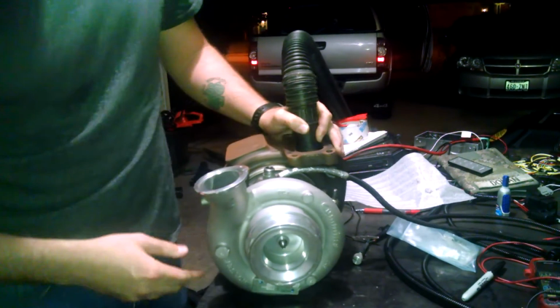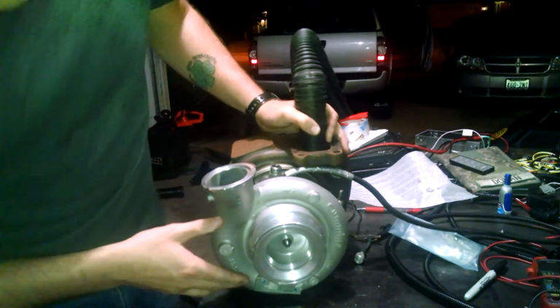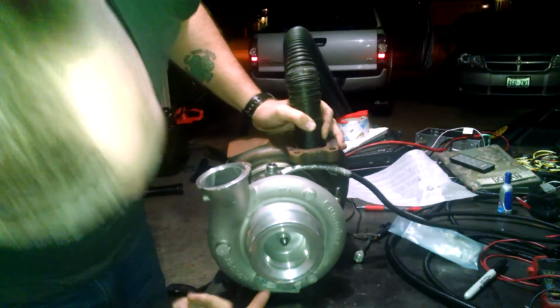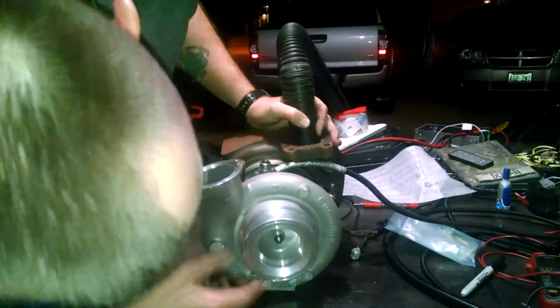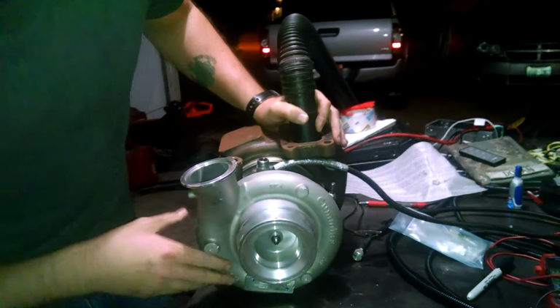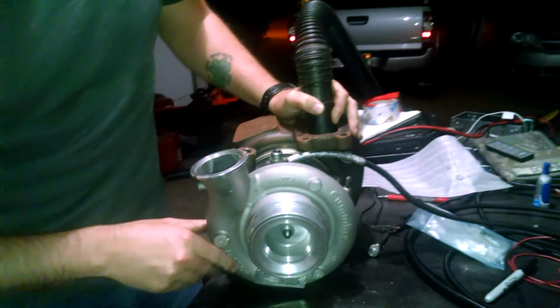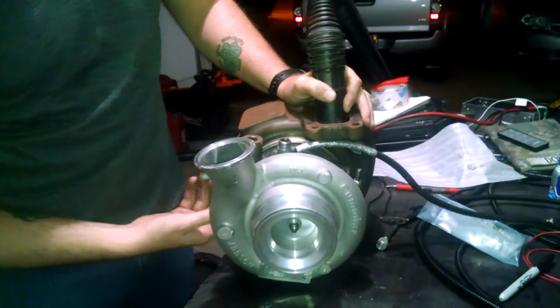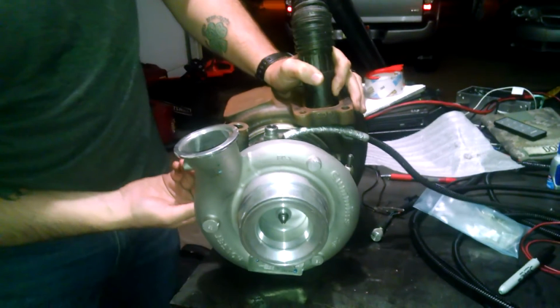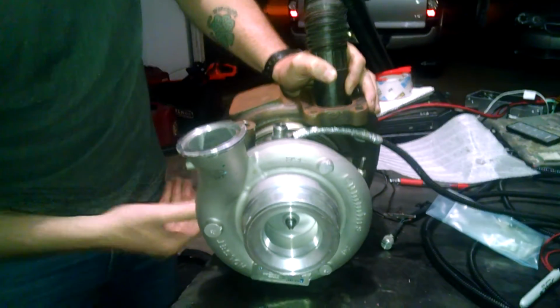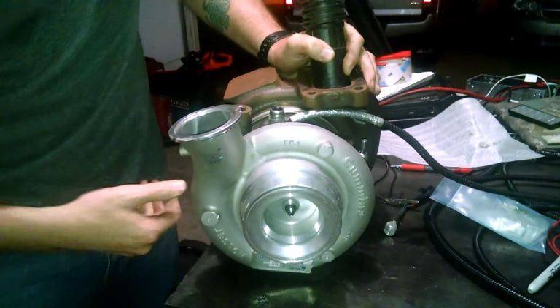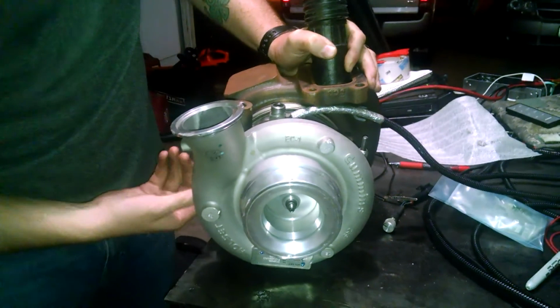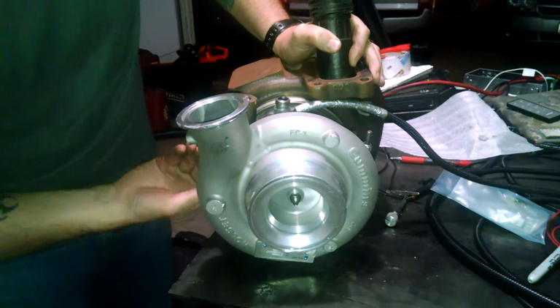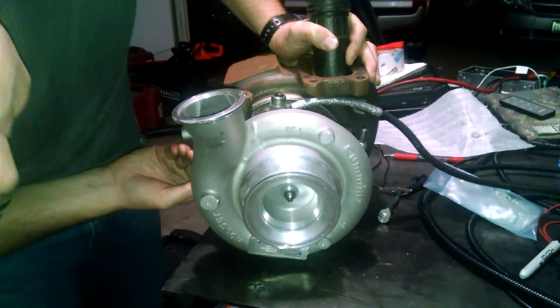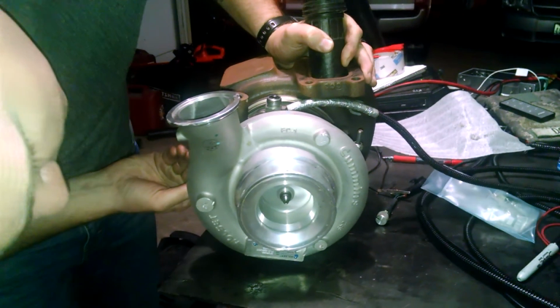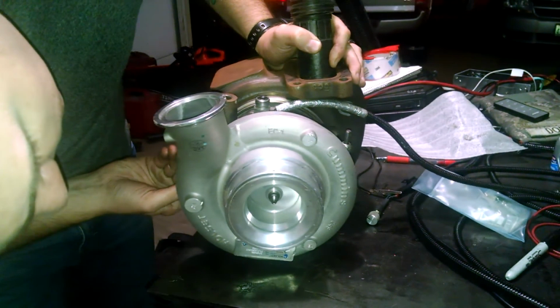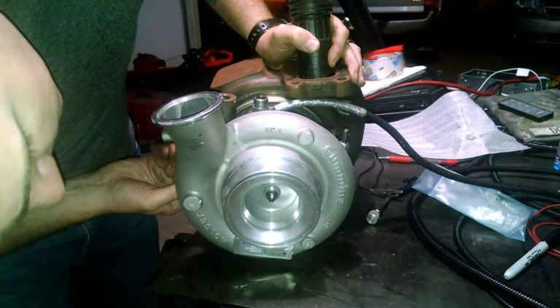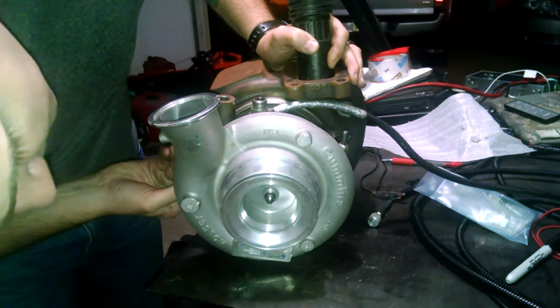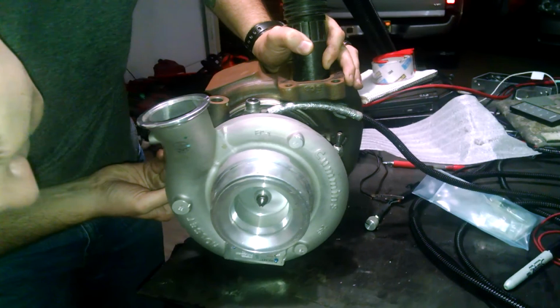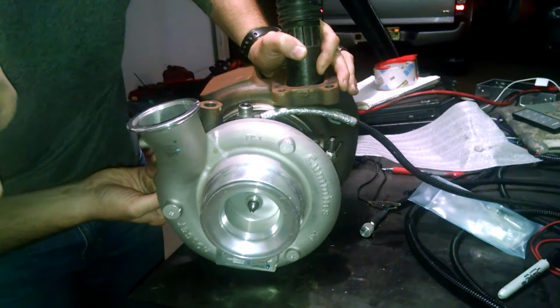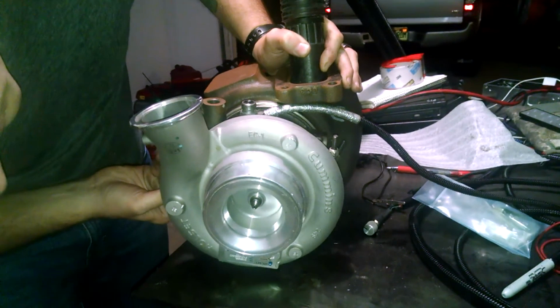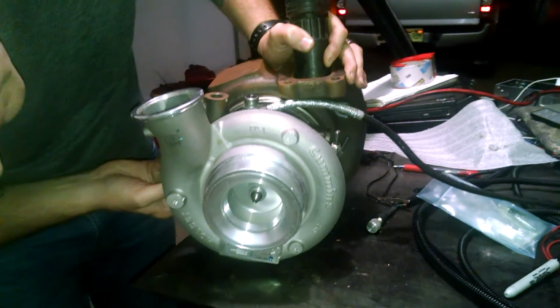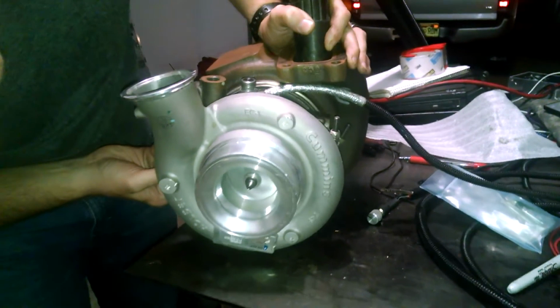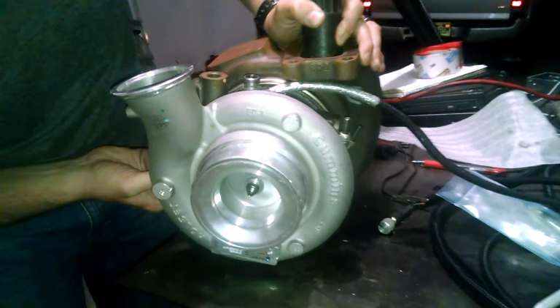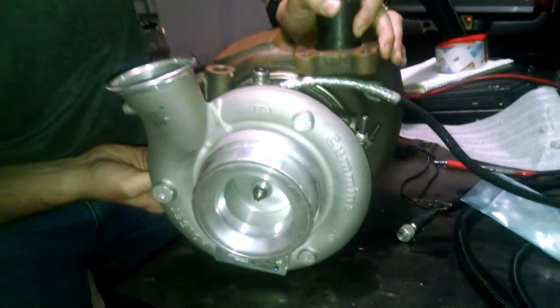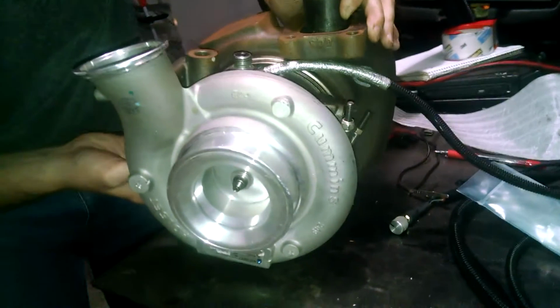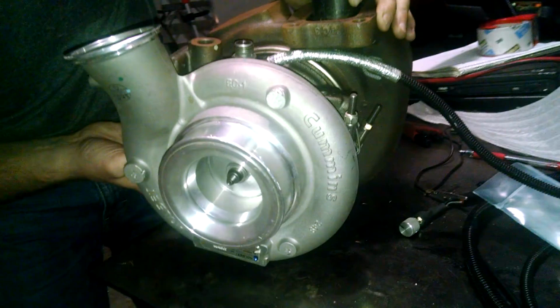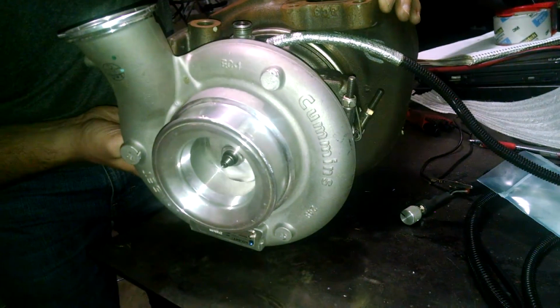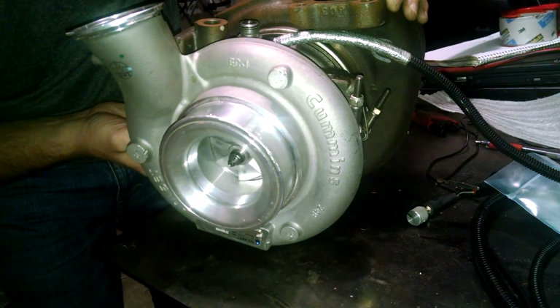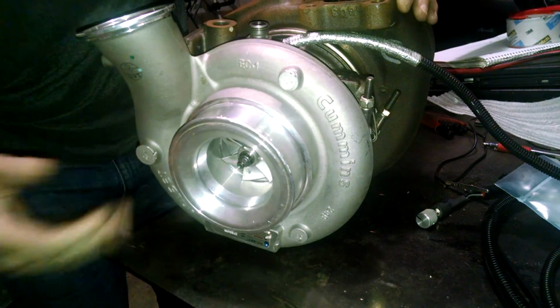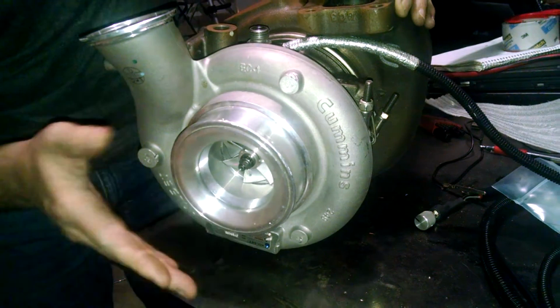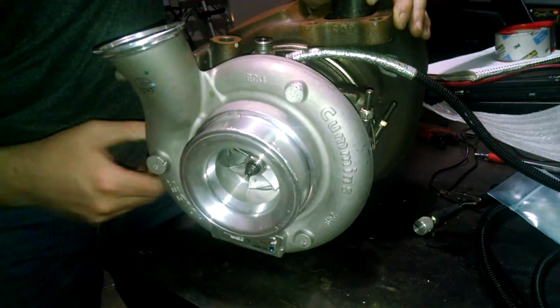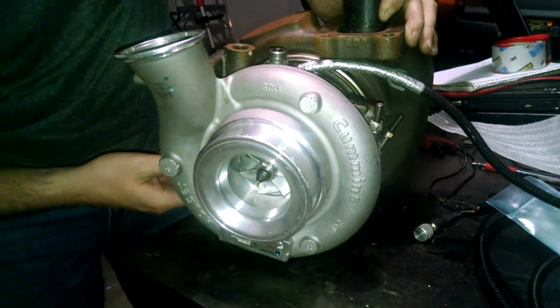As you can see, the turbine is spinning. This is wide open. You probably can't tell, but it is speeding up. Now it's slowing down. This here is the exhaust brake.